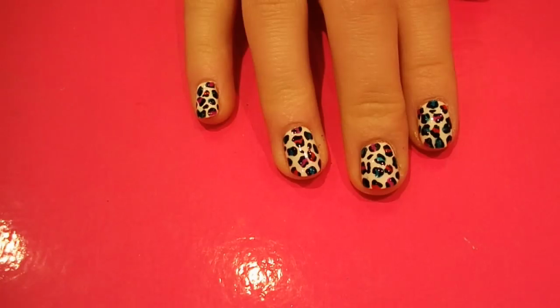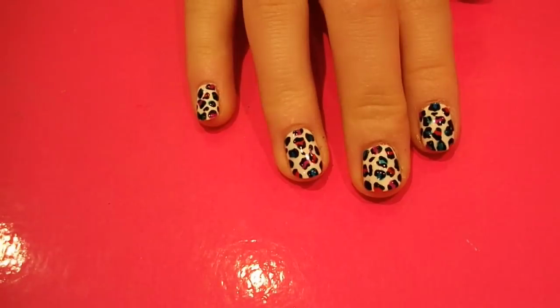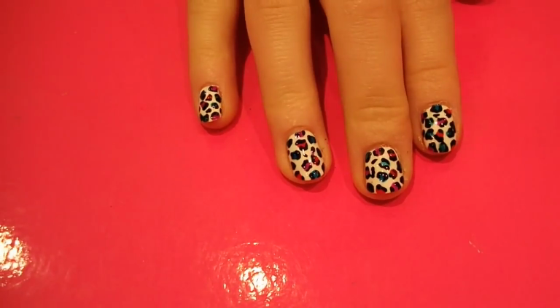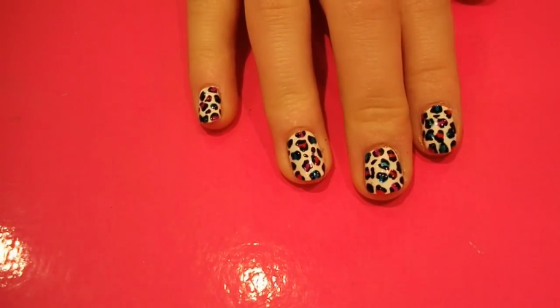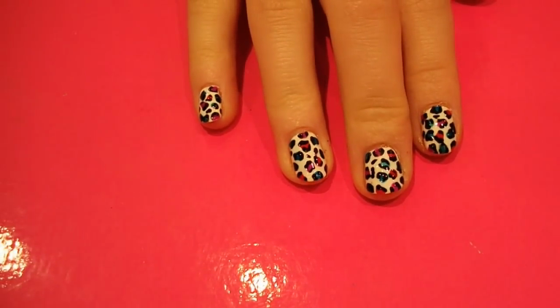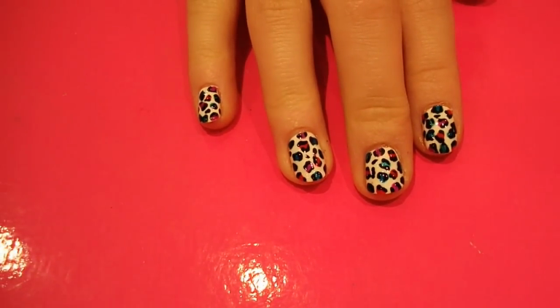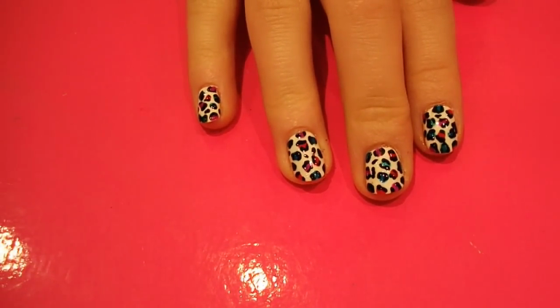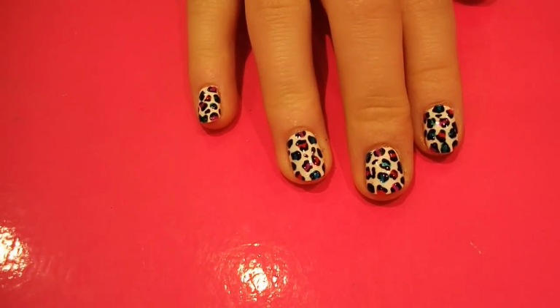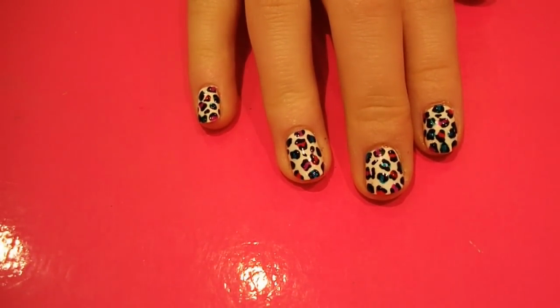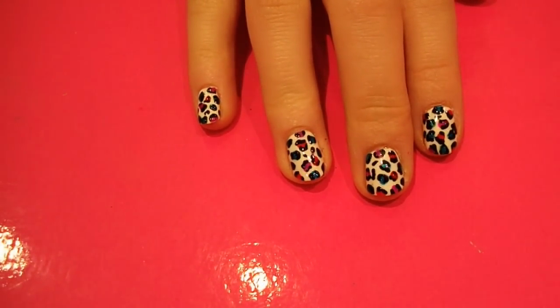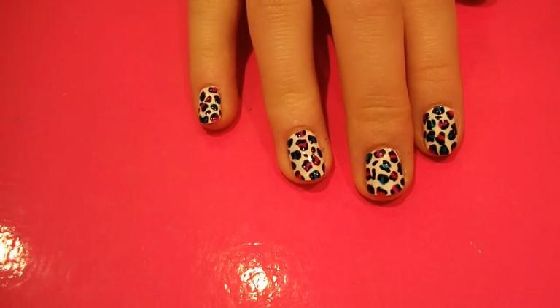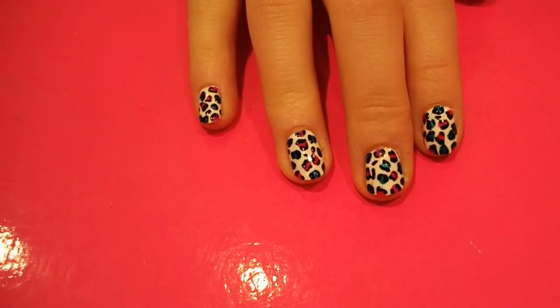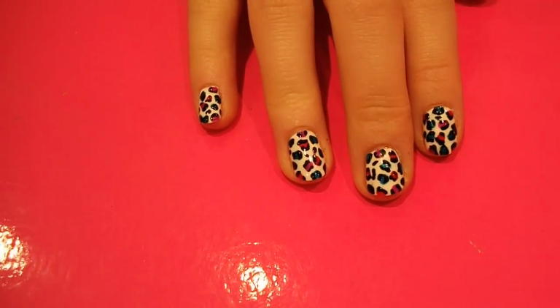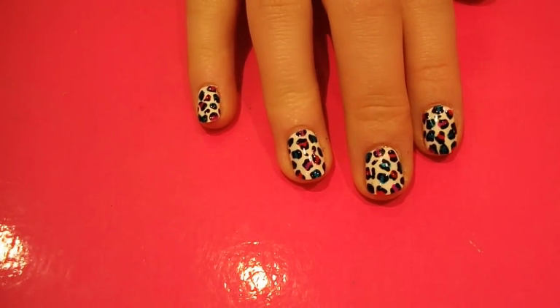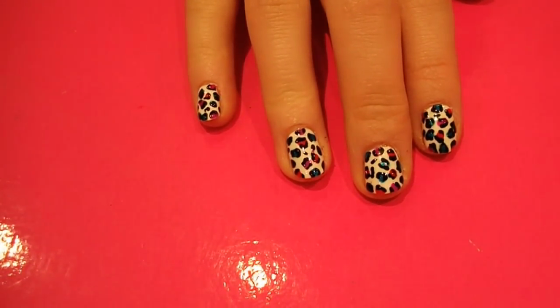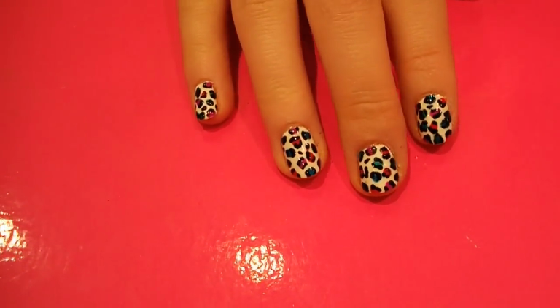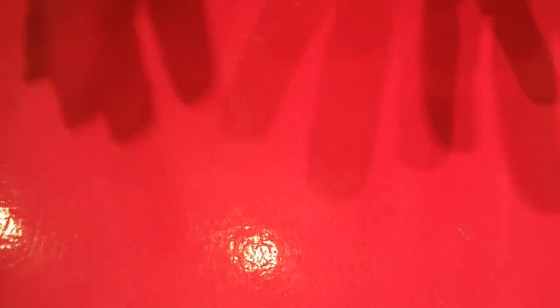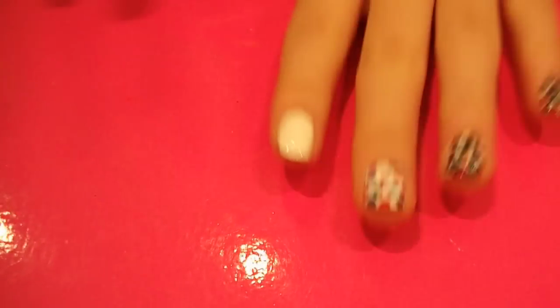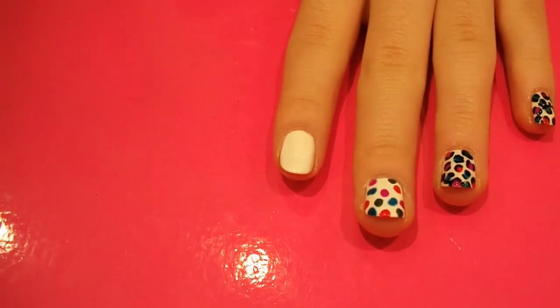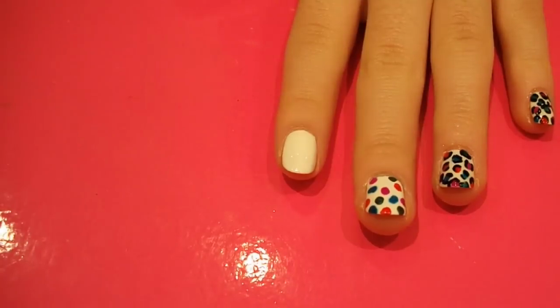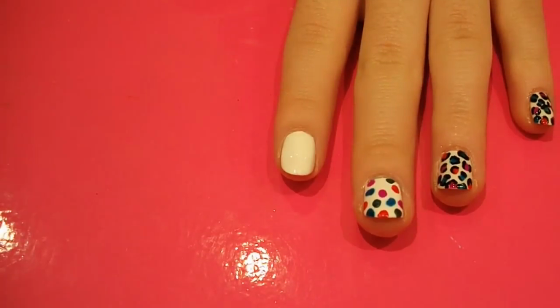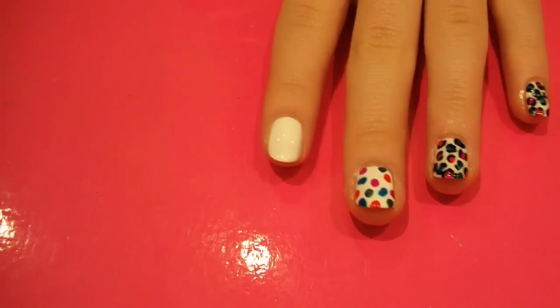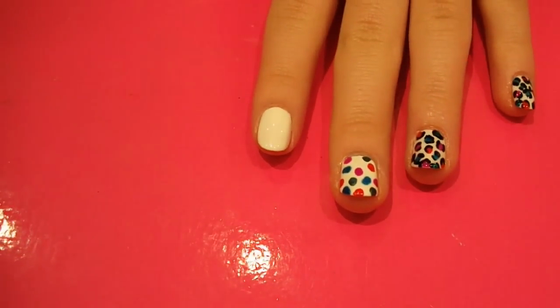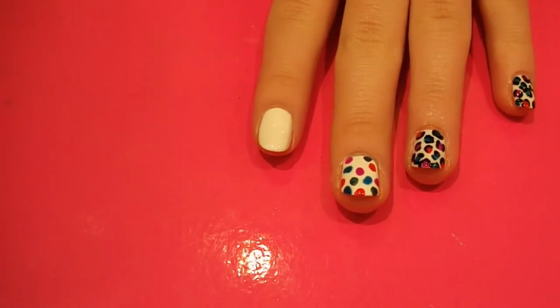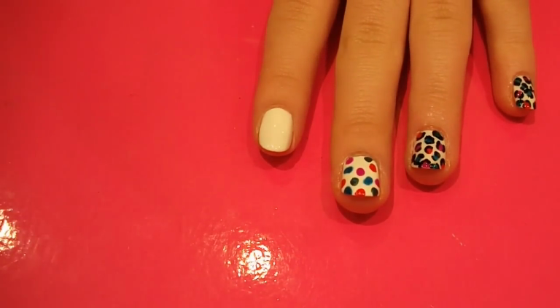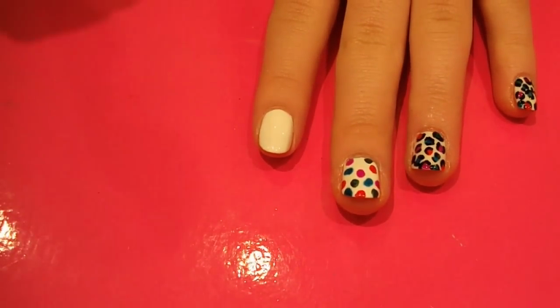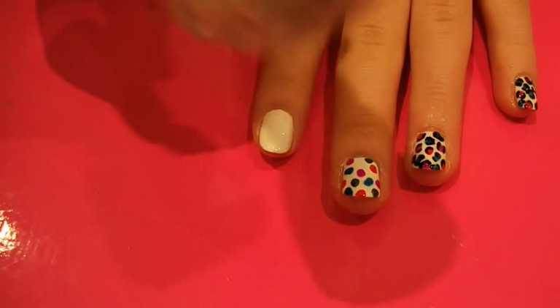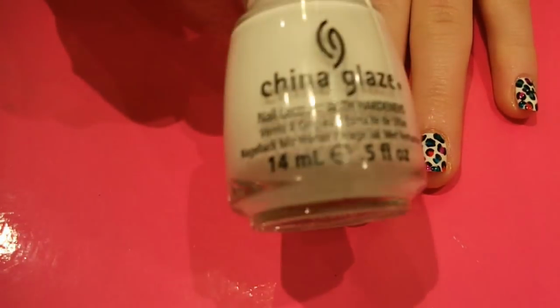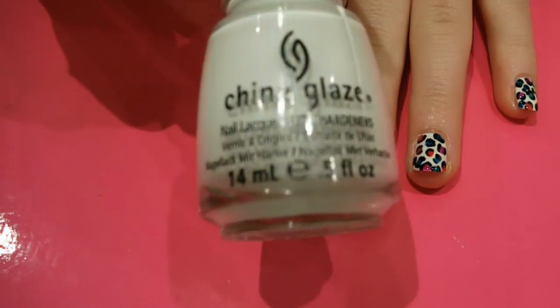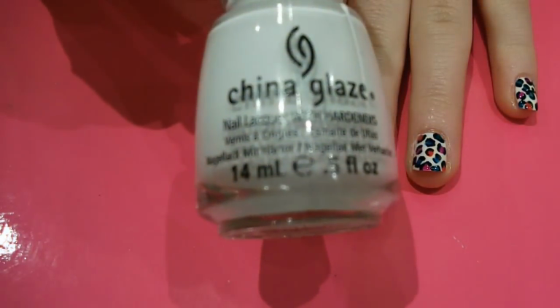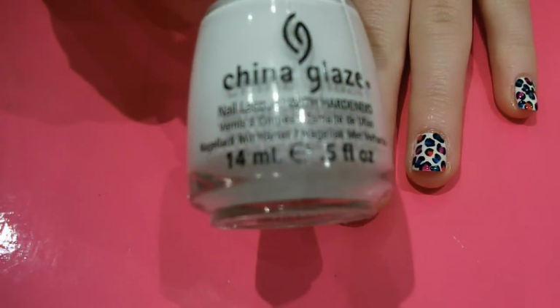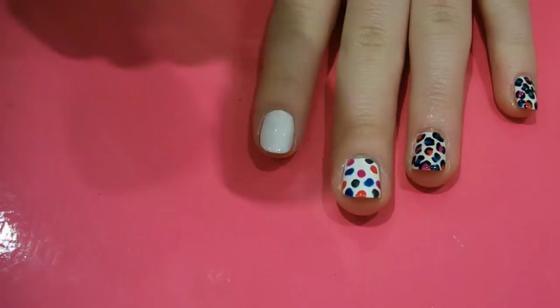Hi guys, so today I'm going to show you how to do this really fun multi-coloured leopard print nail art design. The first thing you want to do is paint all your nails in white. I've used China Glaze White on White, but any white that you've got will do.